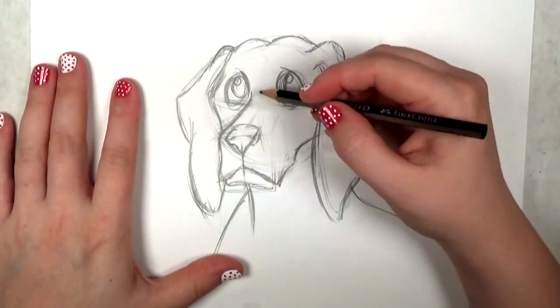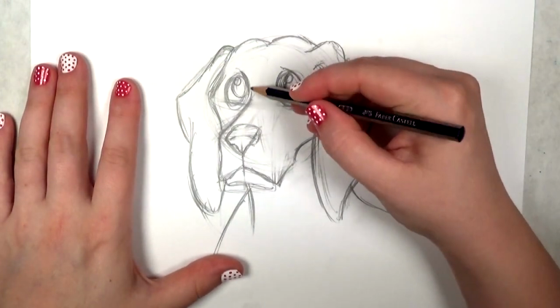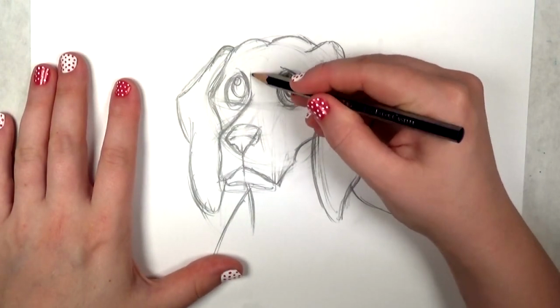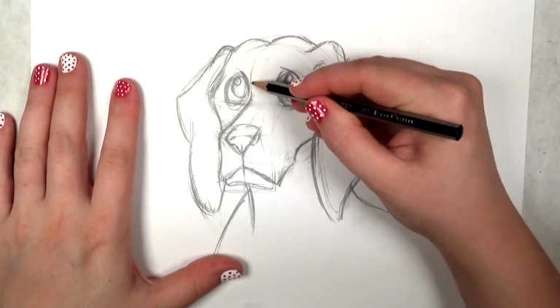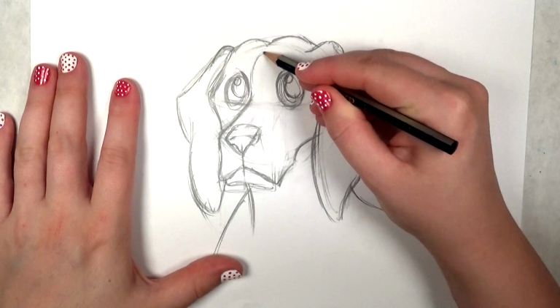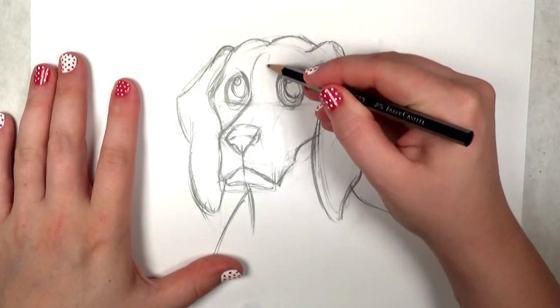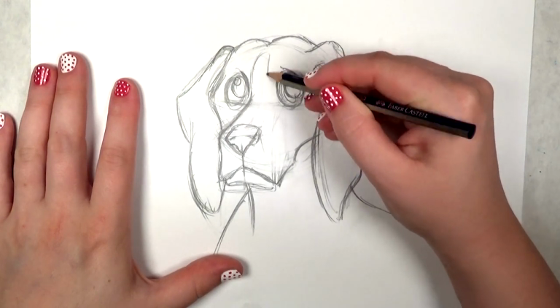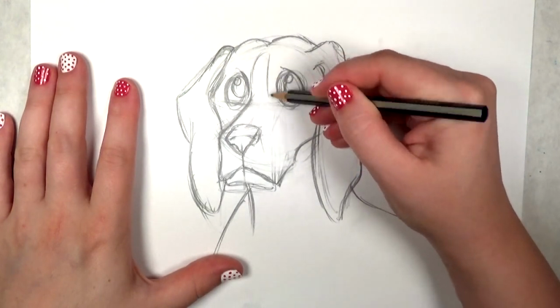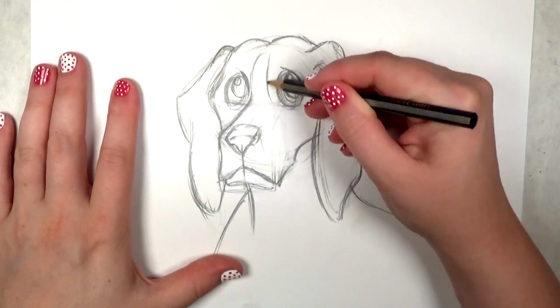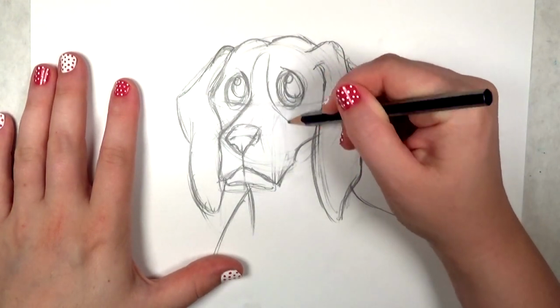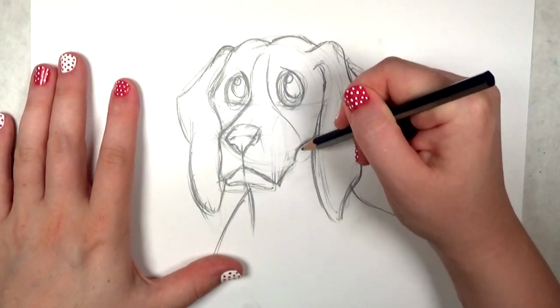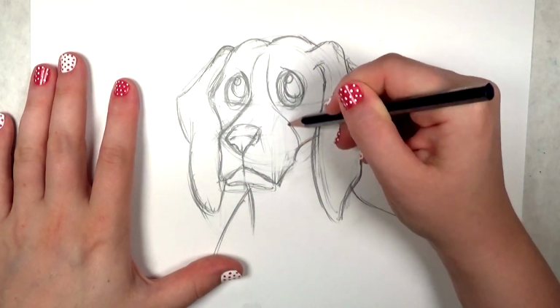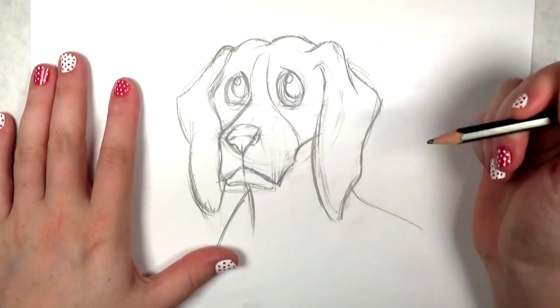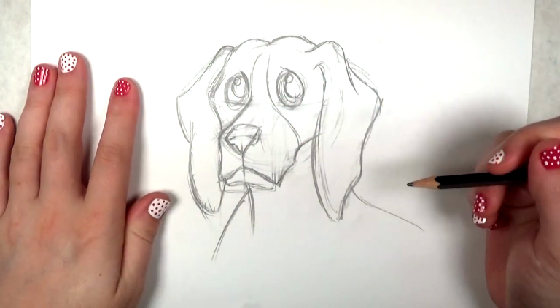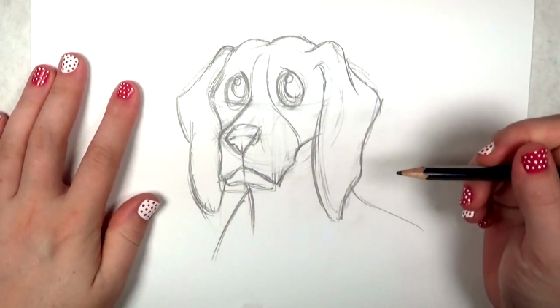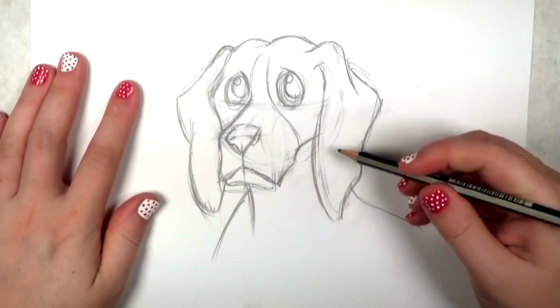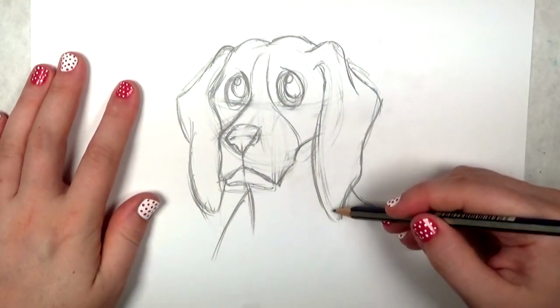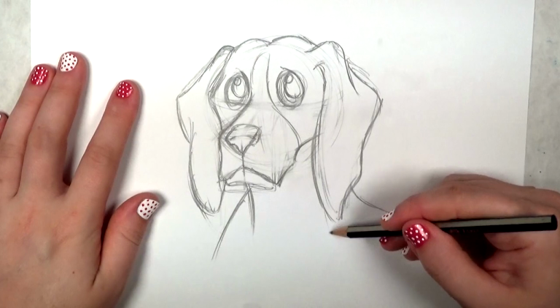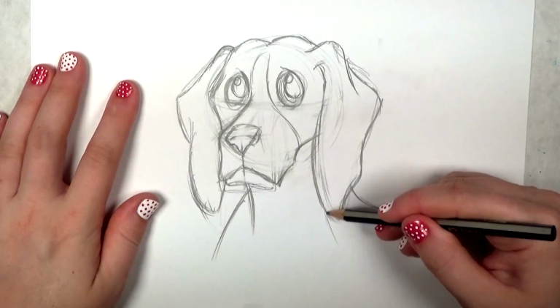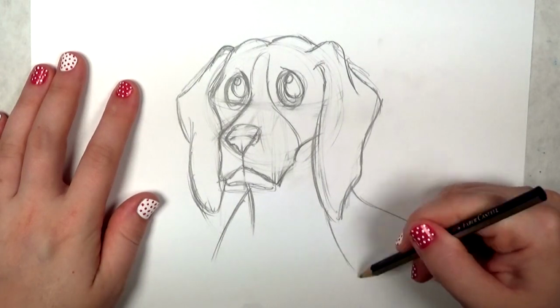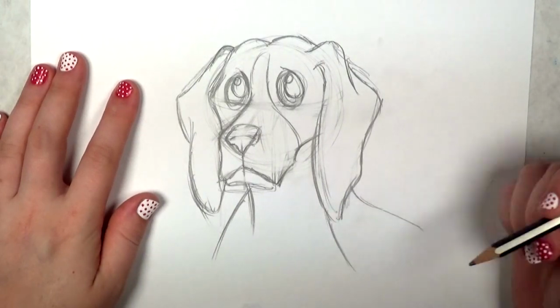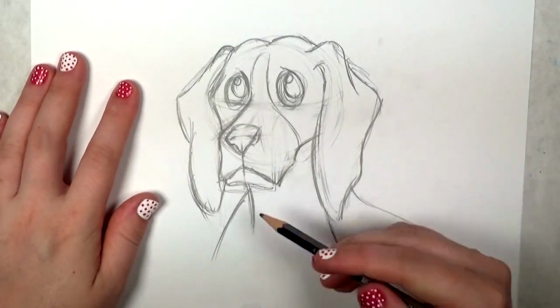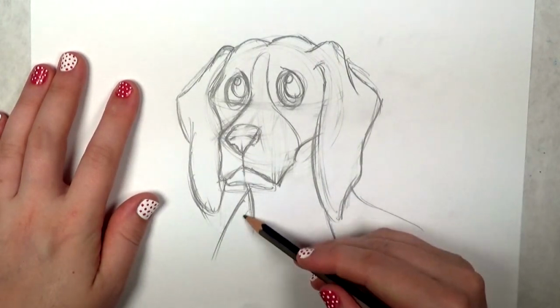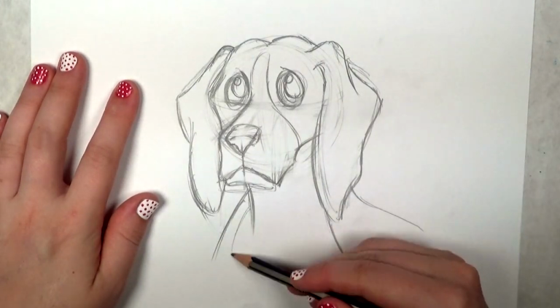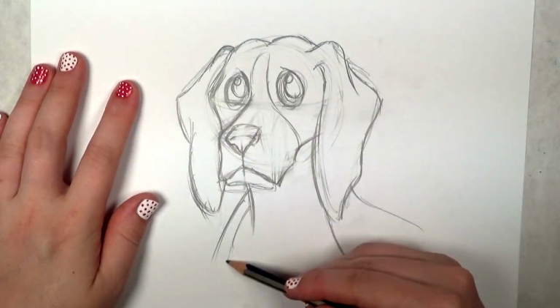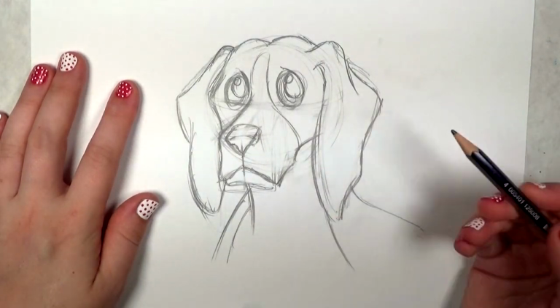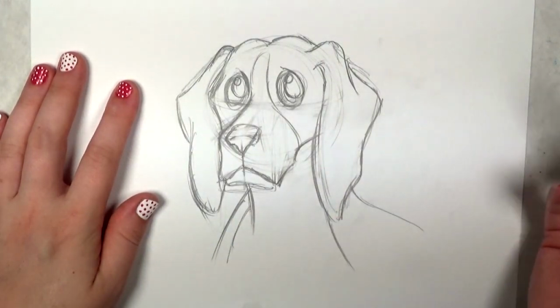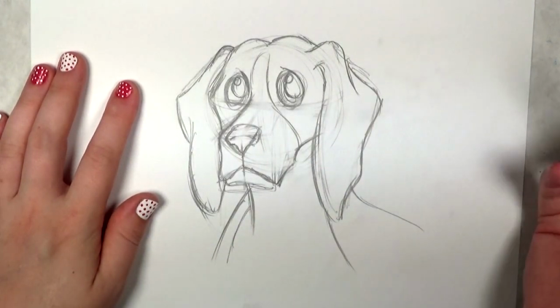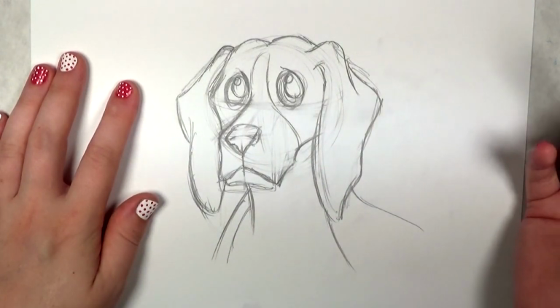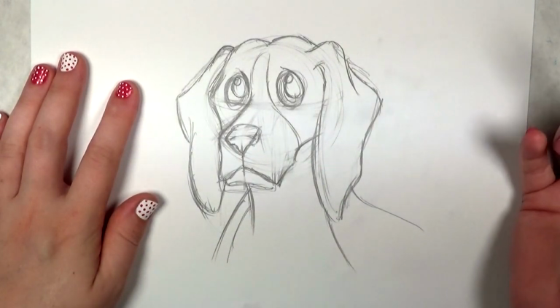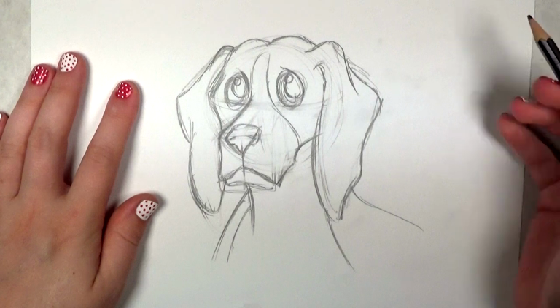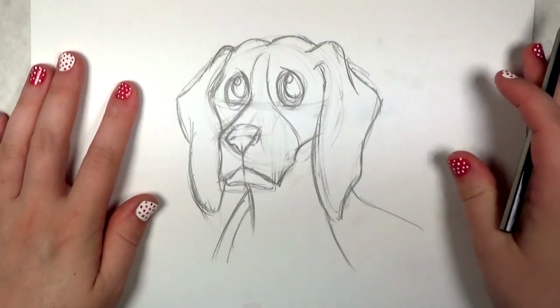And now just a little bit of facial marking here. Beagles have white on the front of their face and then the front of their neck. So that's just to outline where that goes.